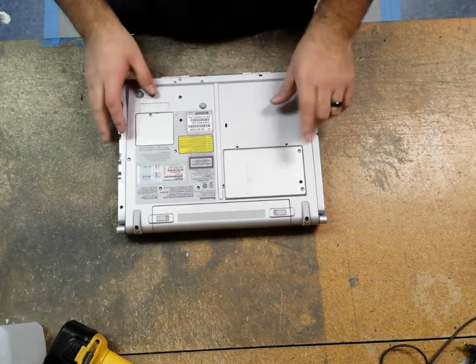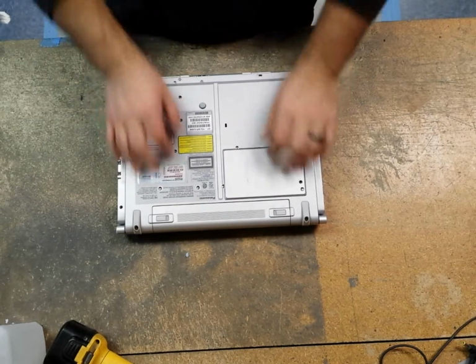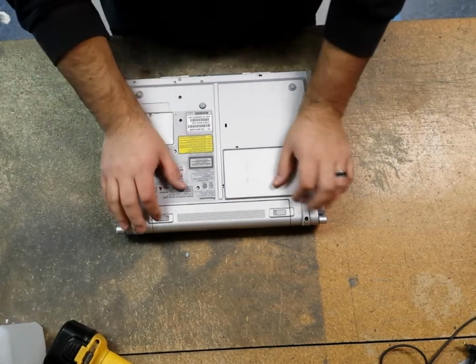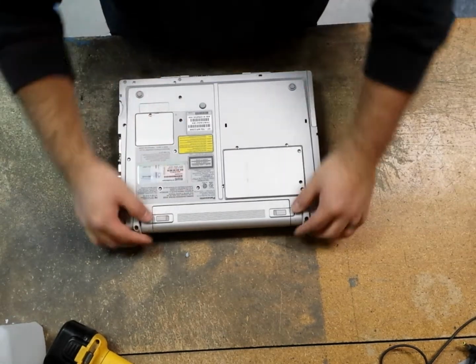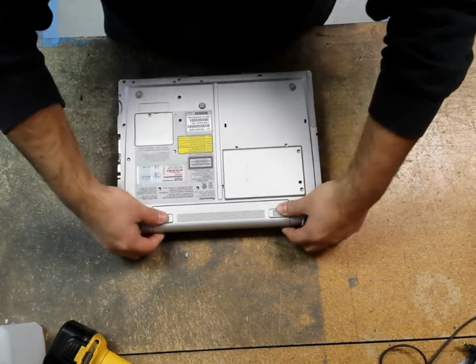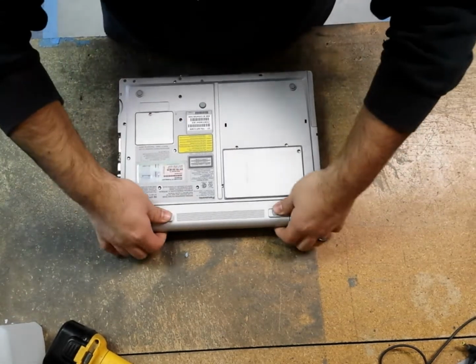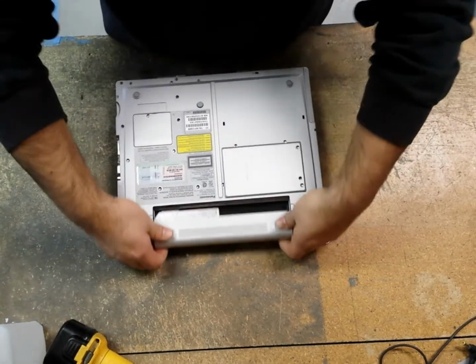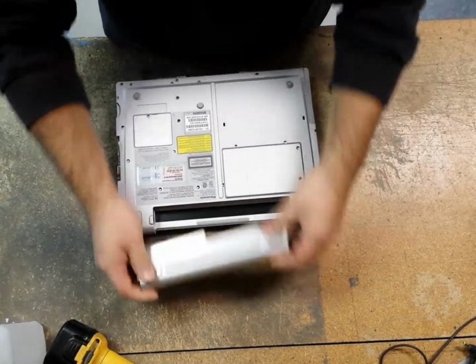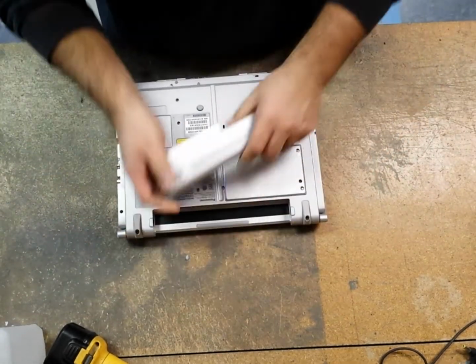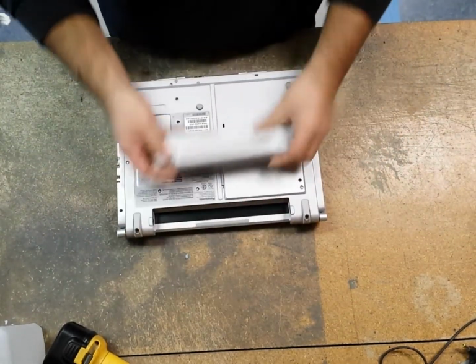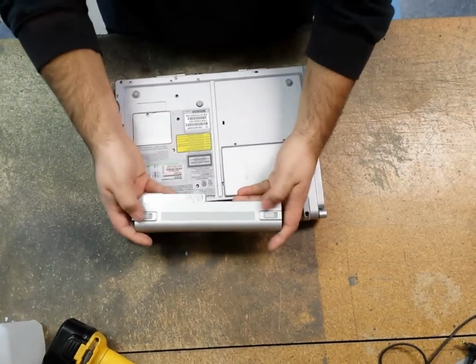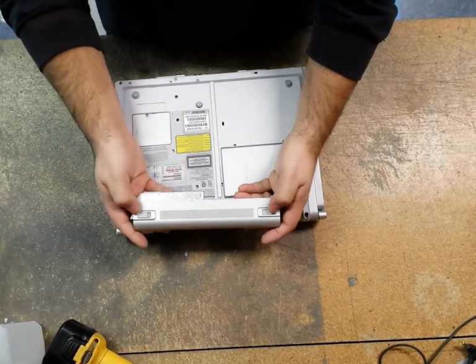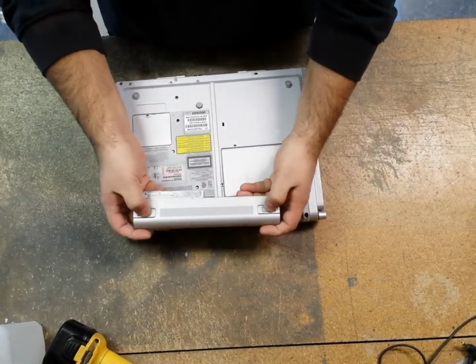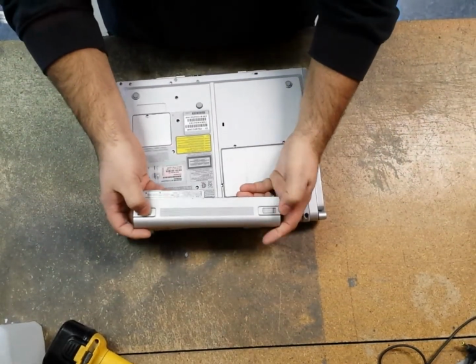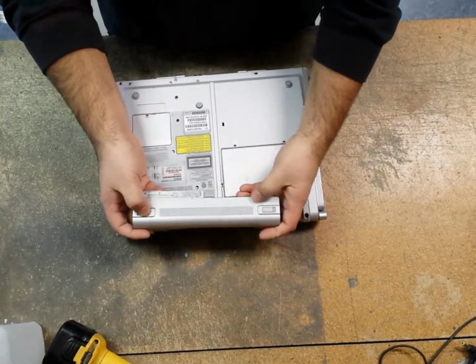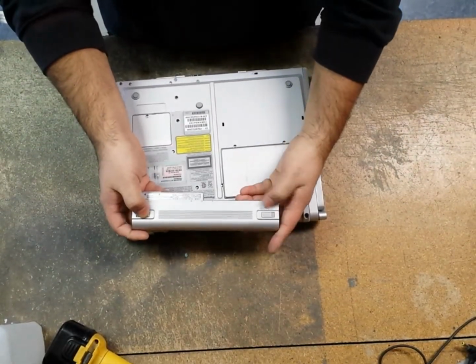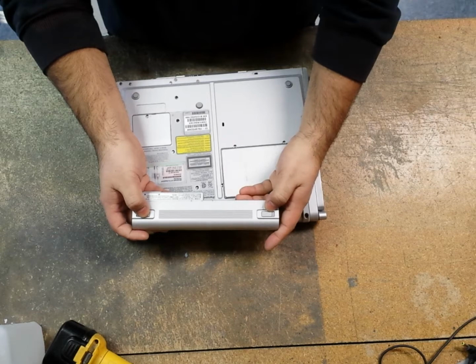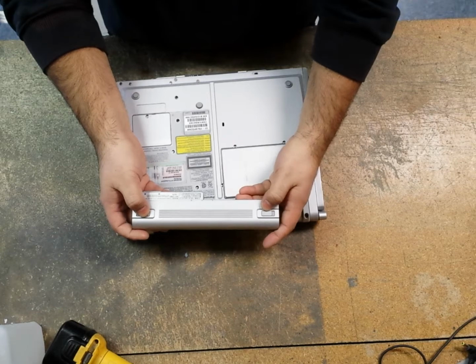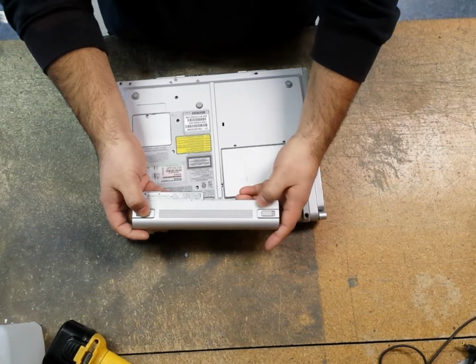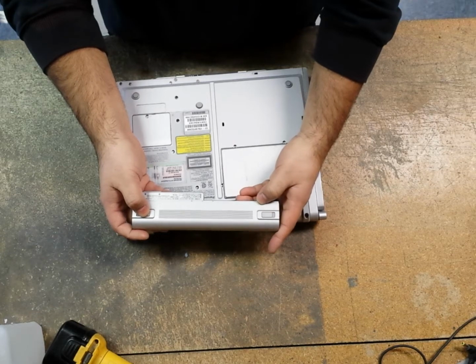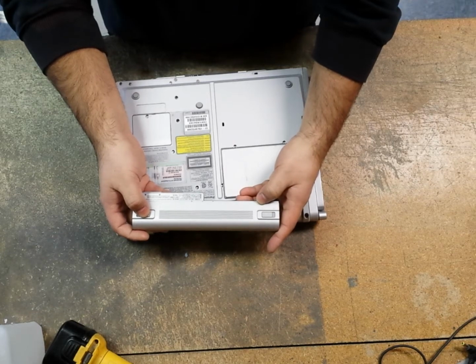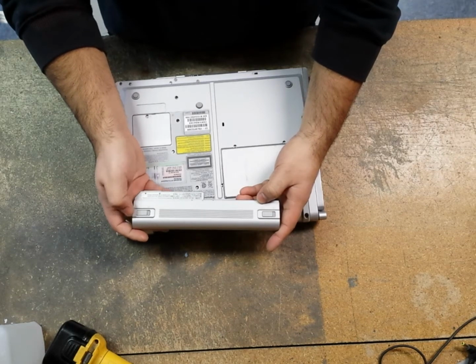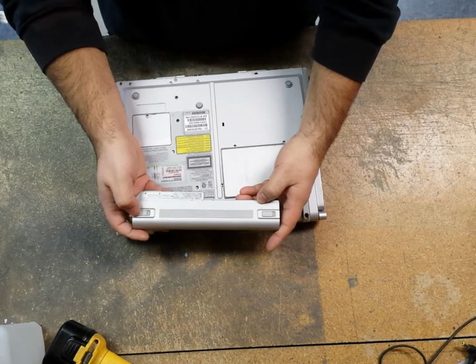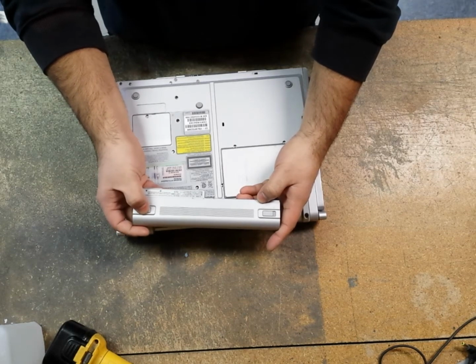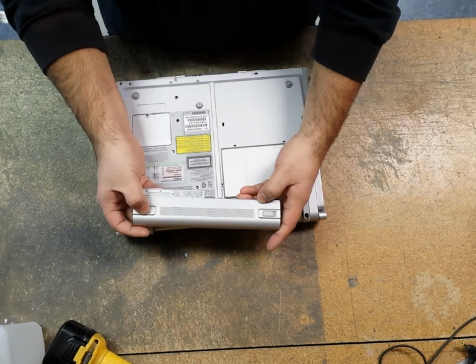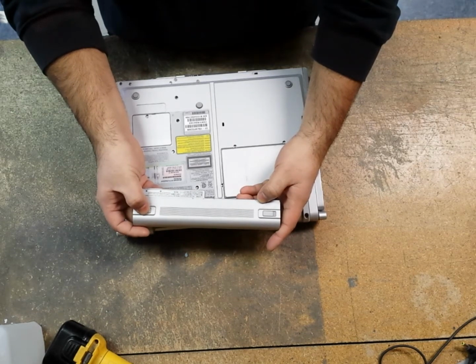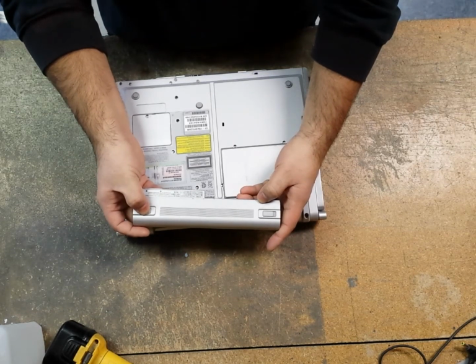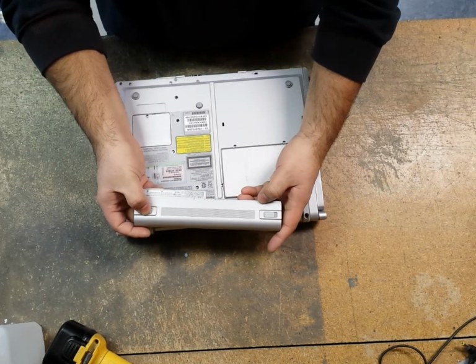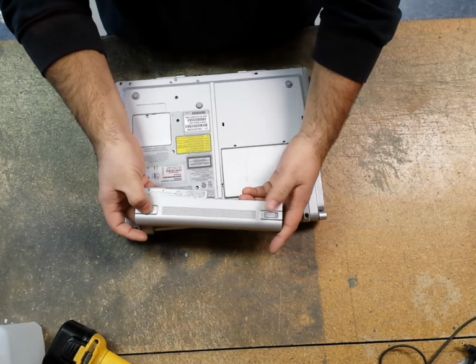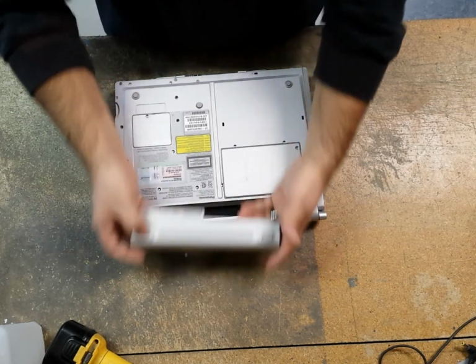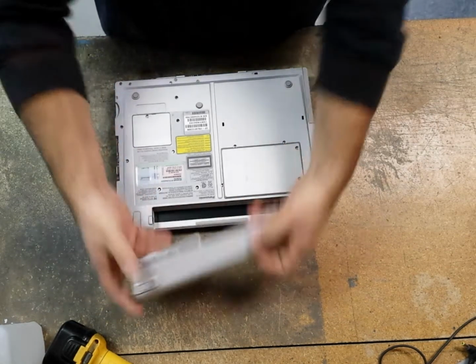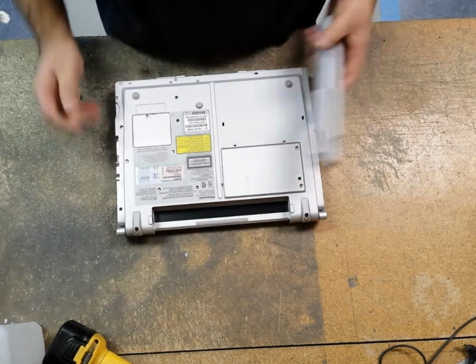First things first, we're going to remove the battery. Simply slide the lock — this one locks into the unlocked position — and then you slide this one over while holding it, and slide it outward.